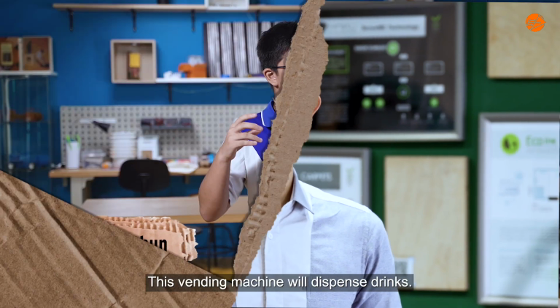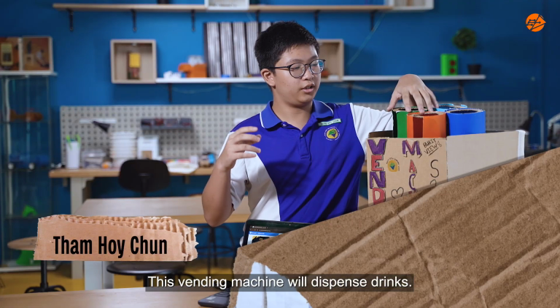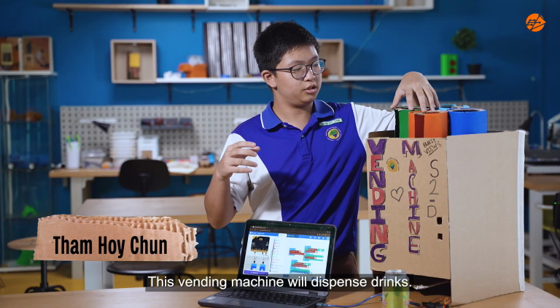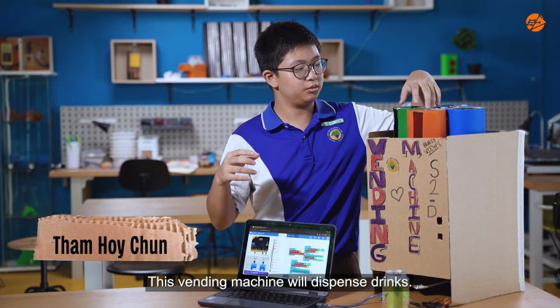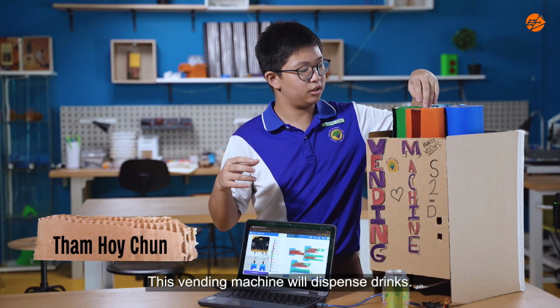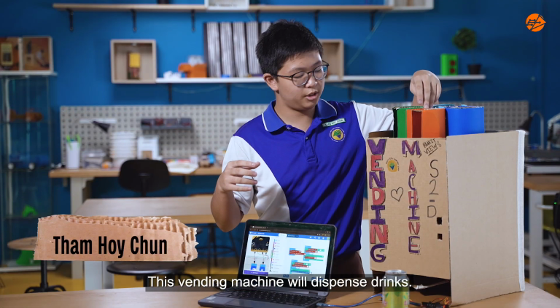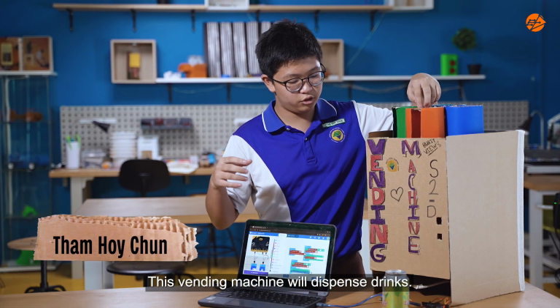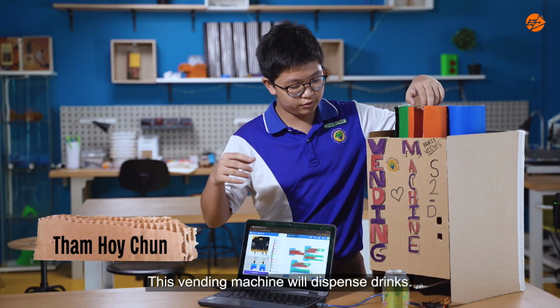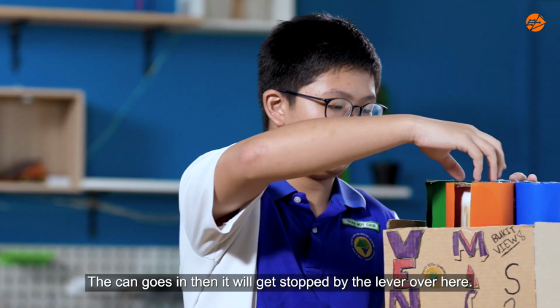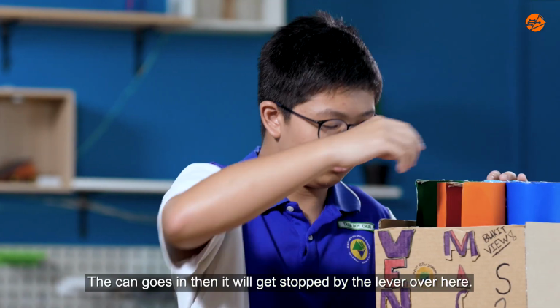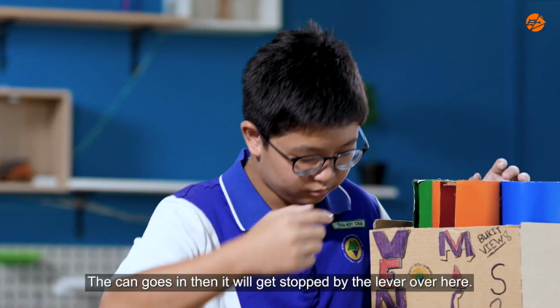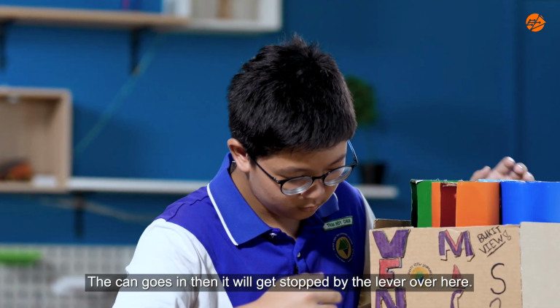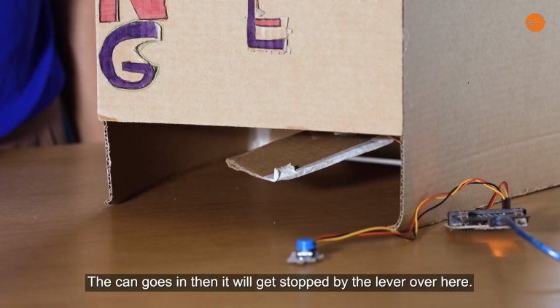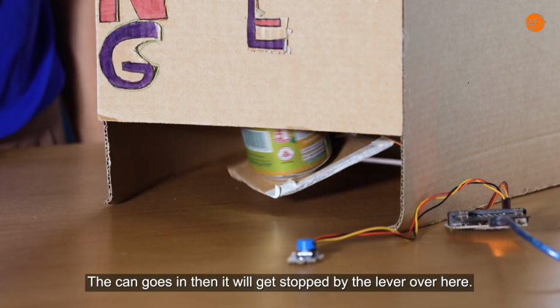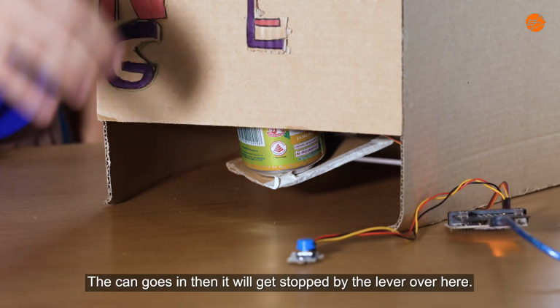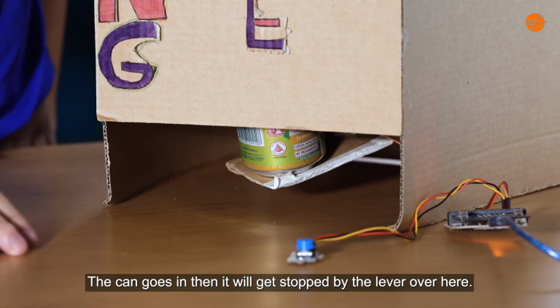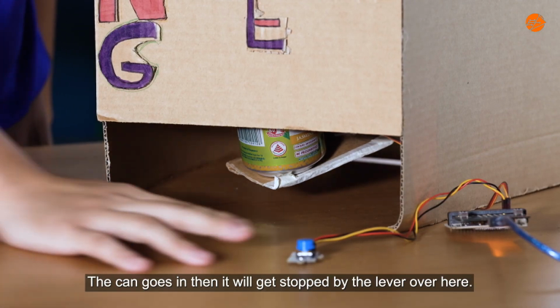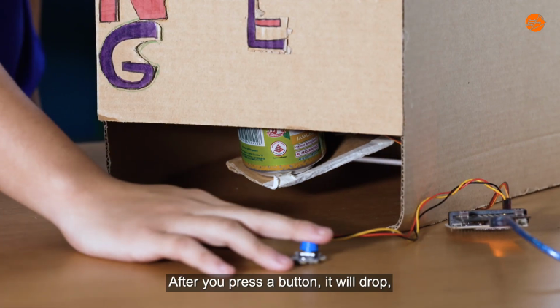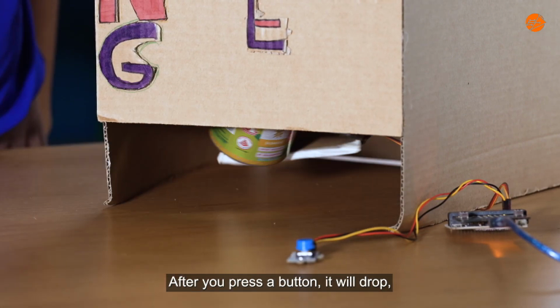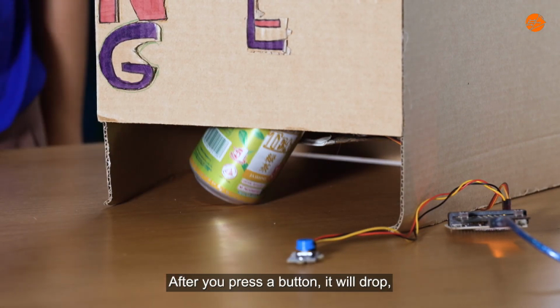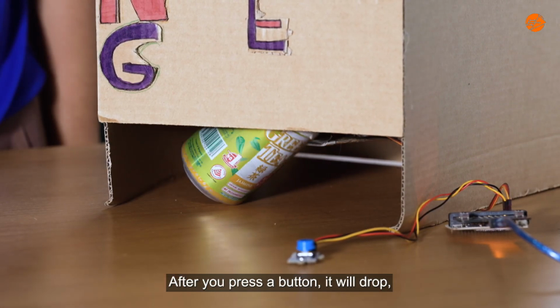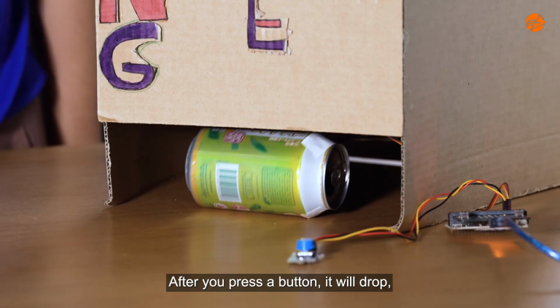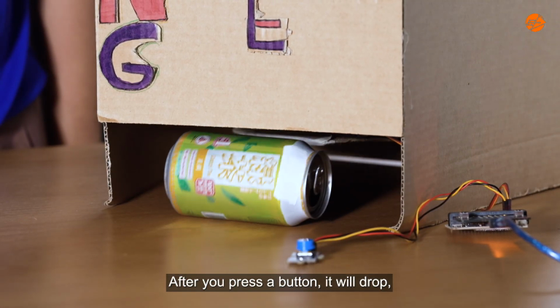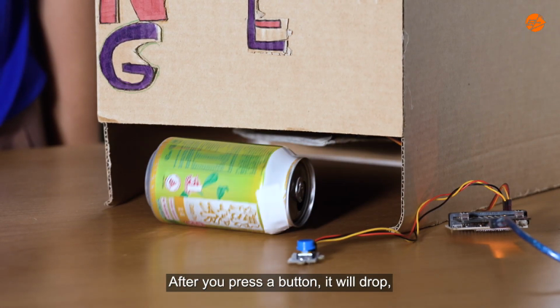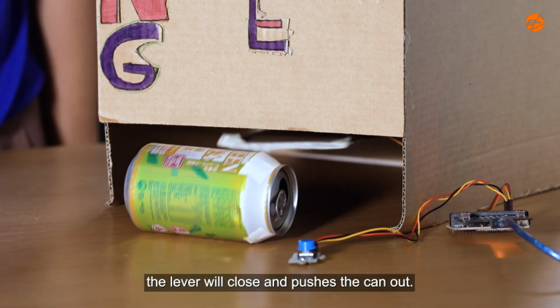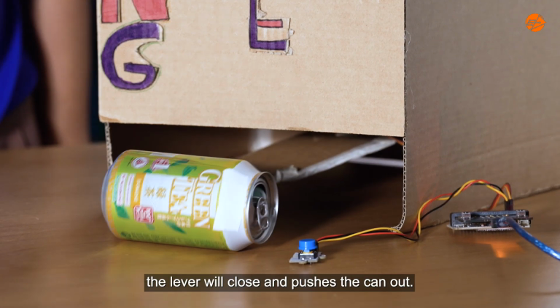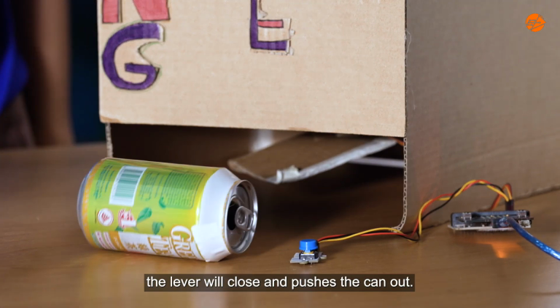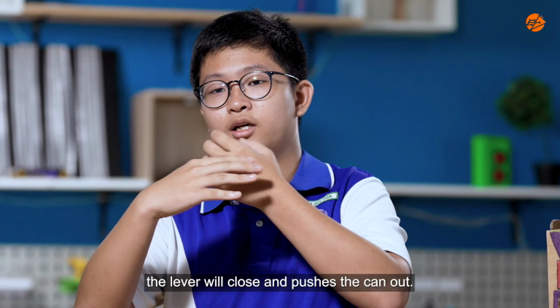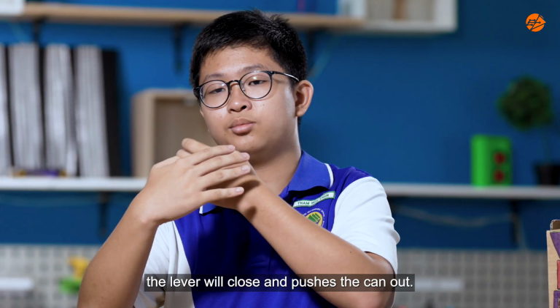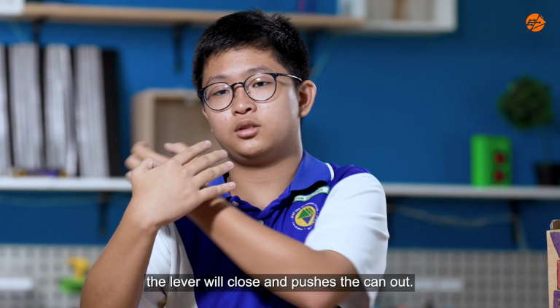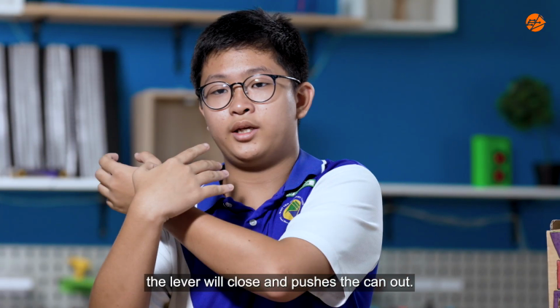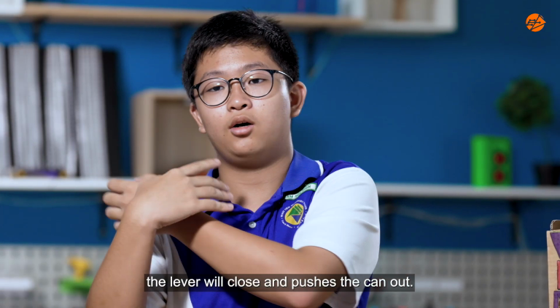This vending machine will dispense drinks. It can go in, then it will get stopped by the lever over here. After you press the button, it will drop — the lever will close and pushes the can out.